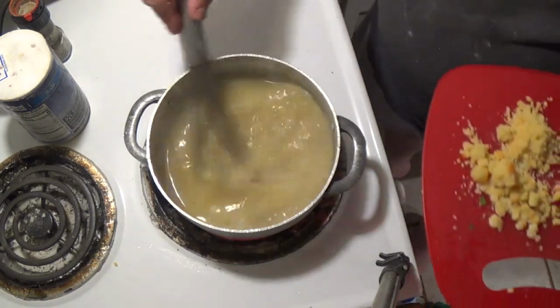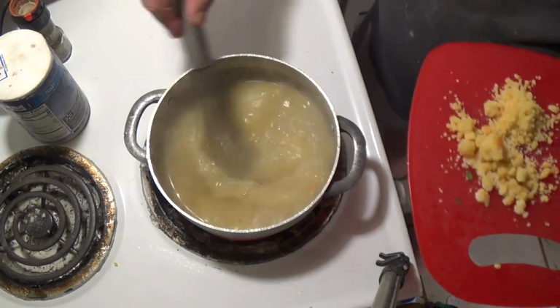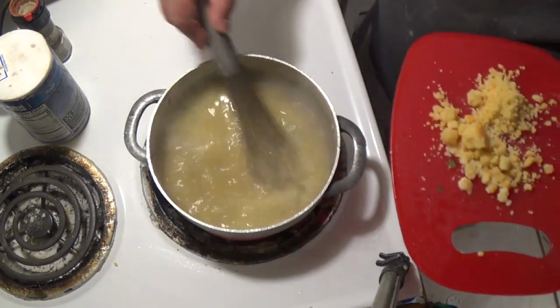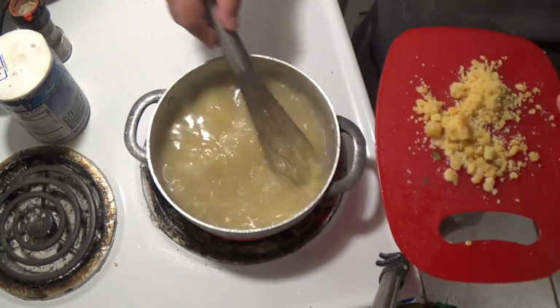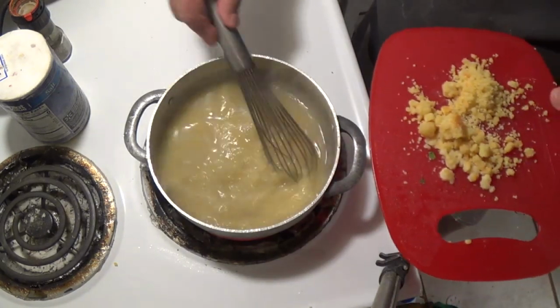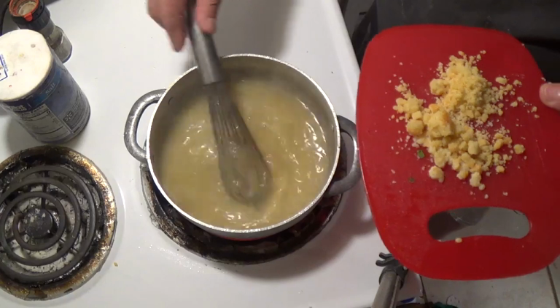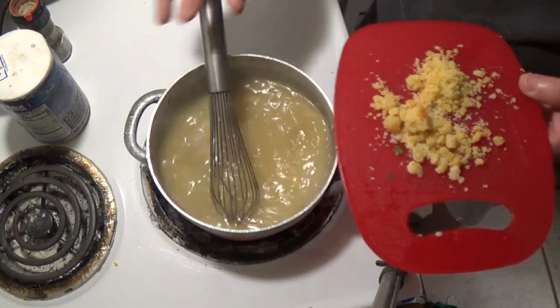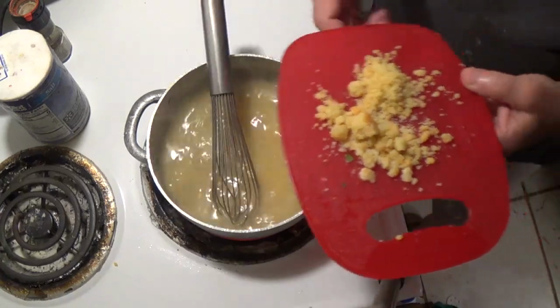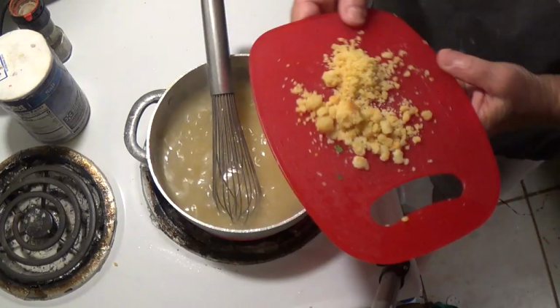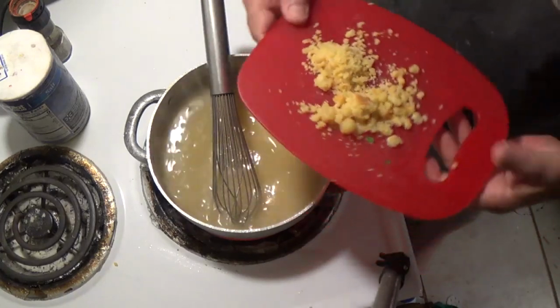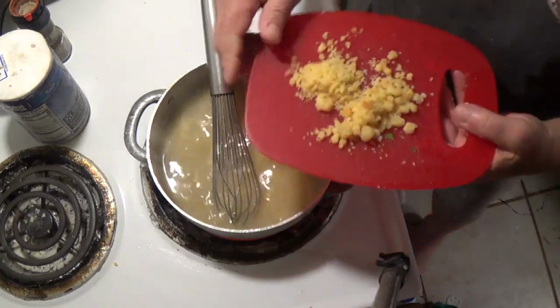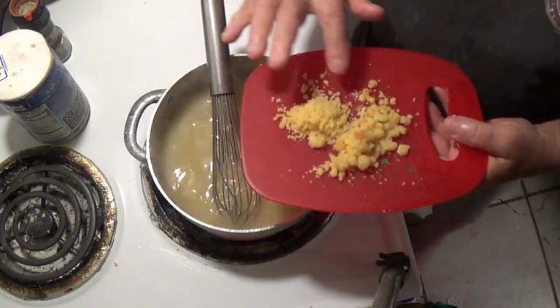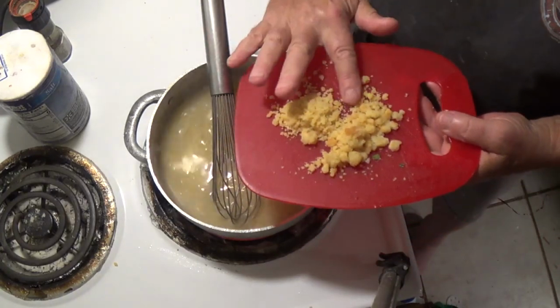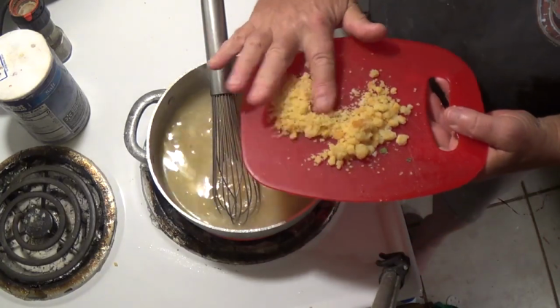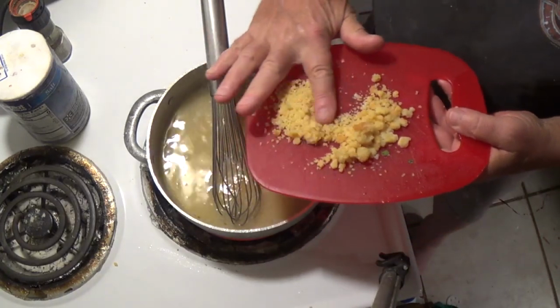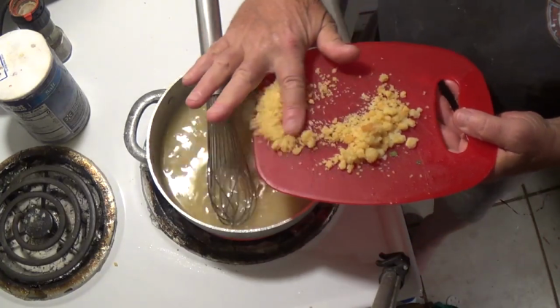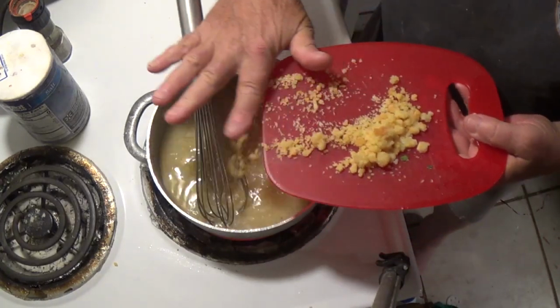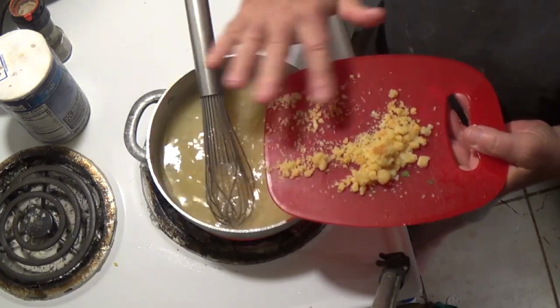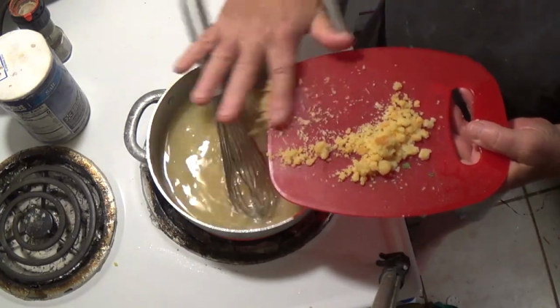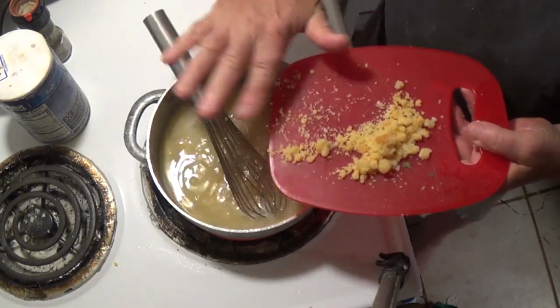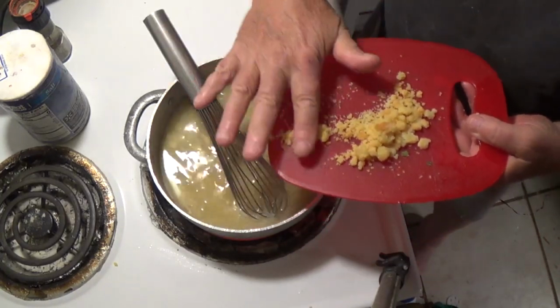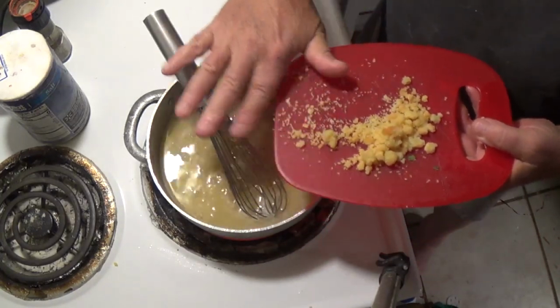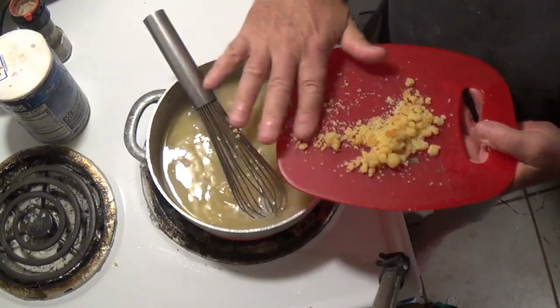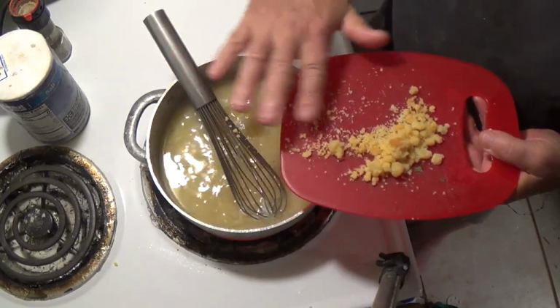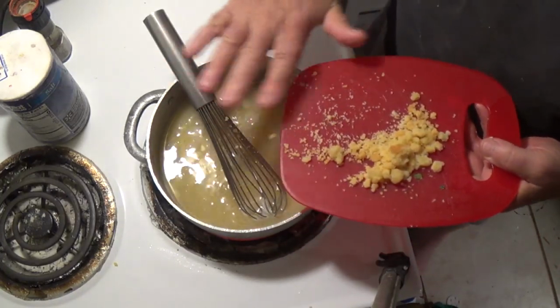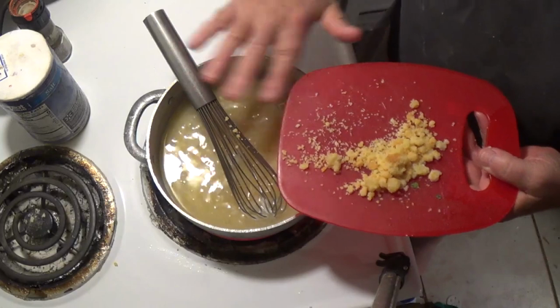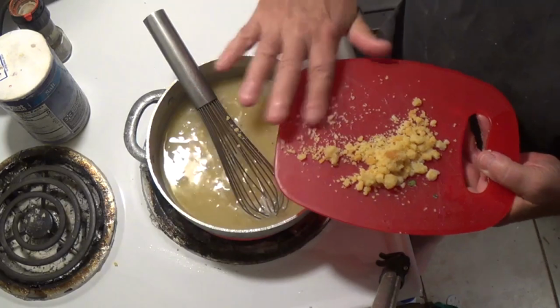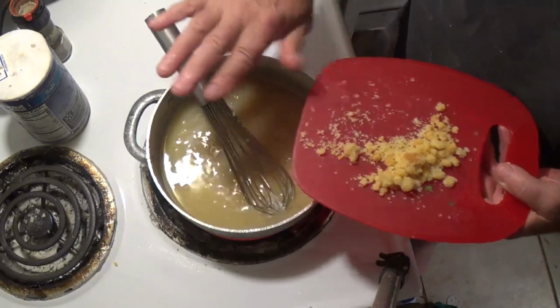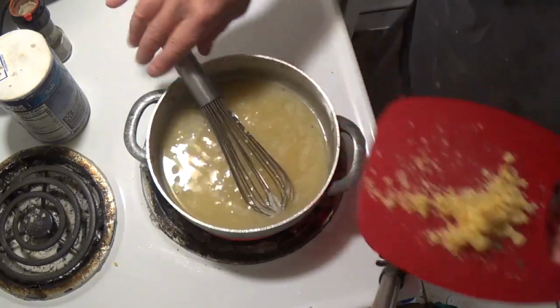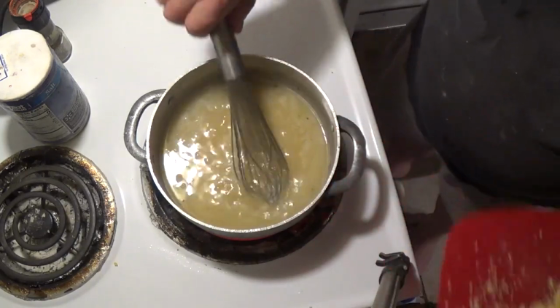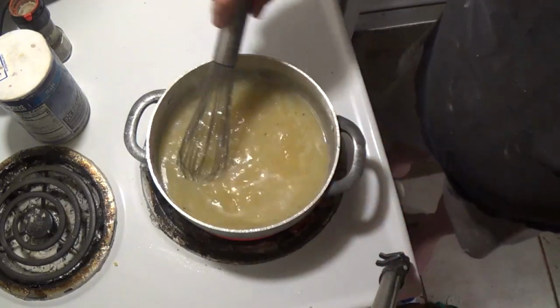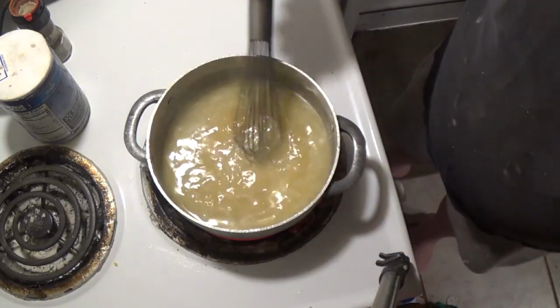Here comes some roux. If you don't know exactly what roux is, I have a video on roux that will explain everything. You have to have roux — especially now that we're making the mother sauces, there's just no doubt about it.